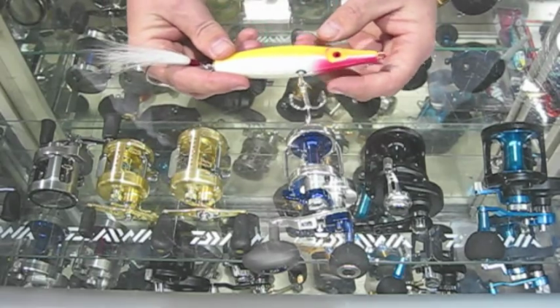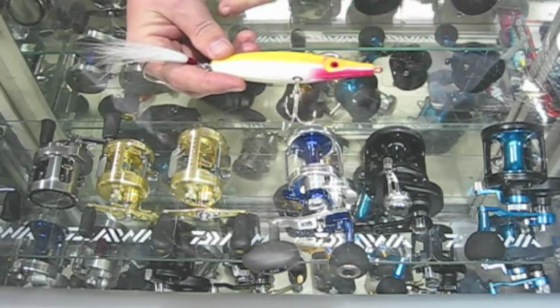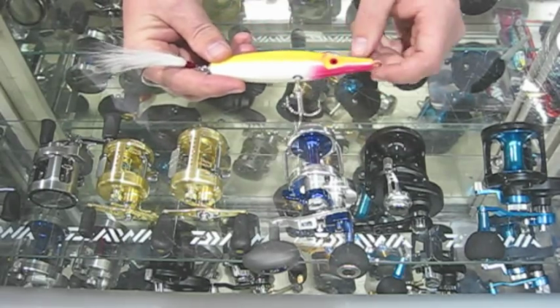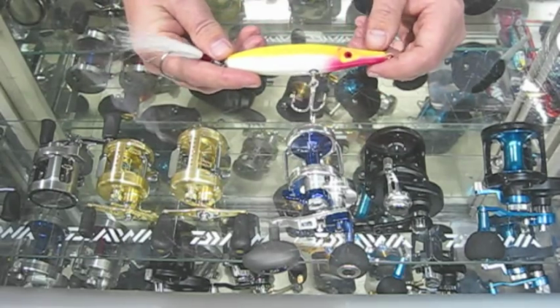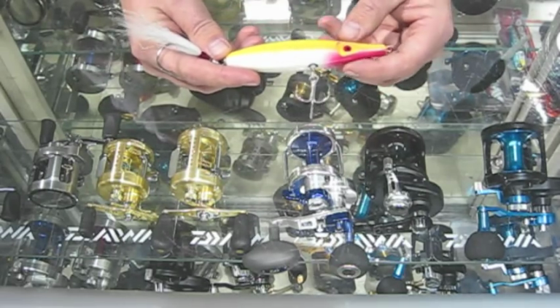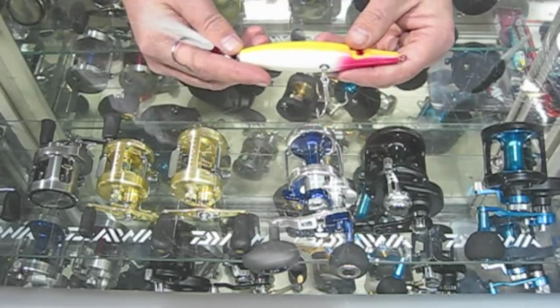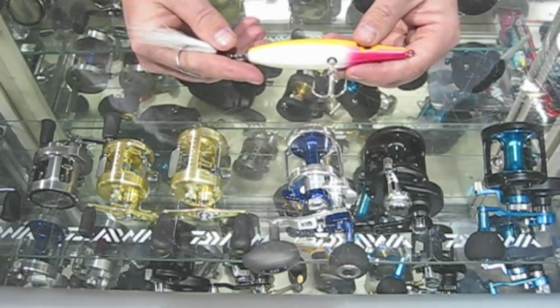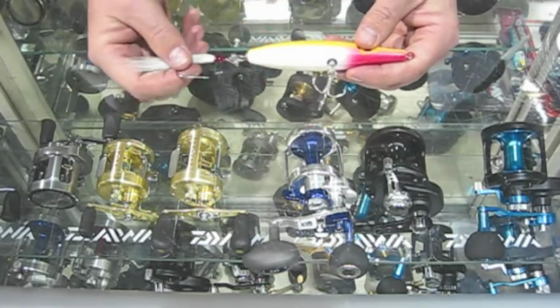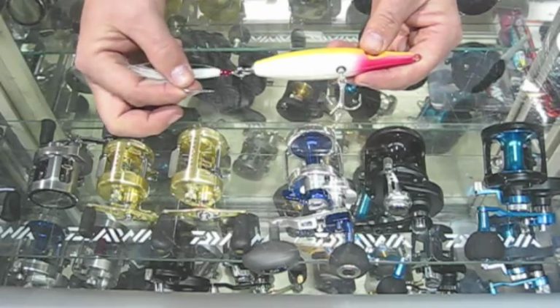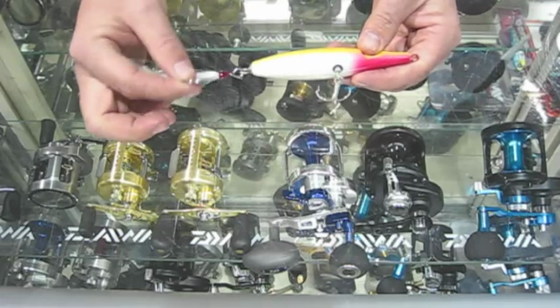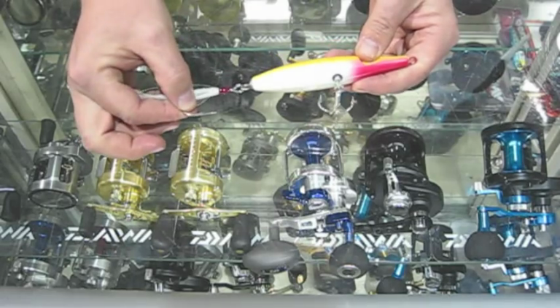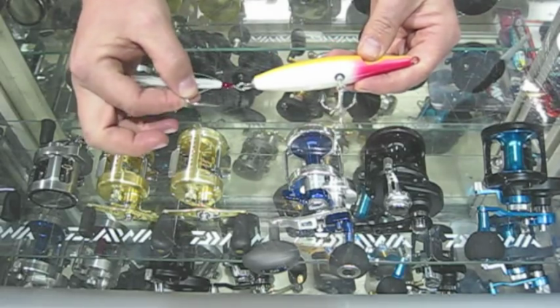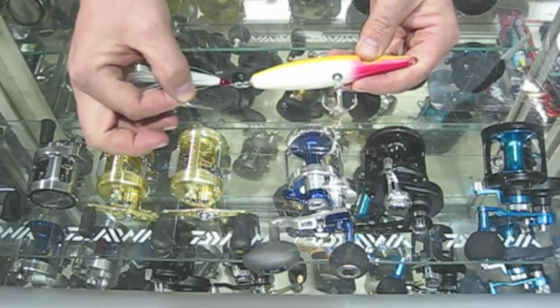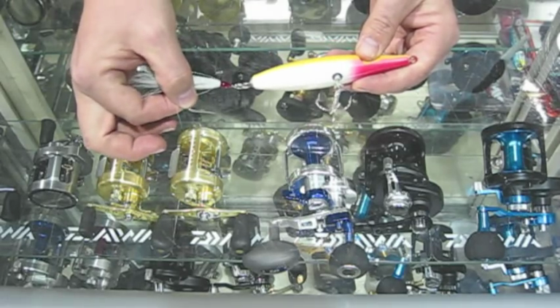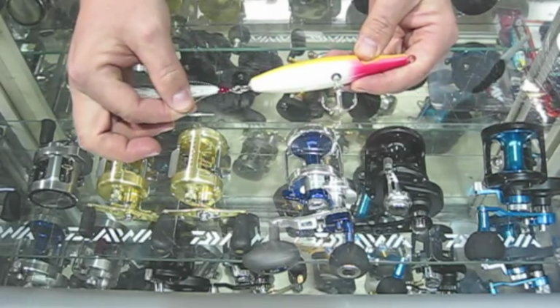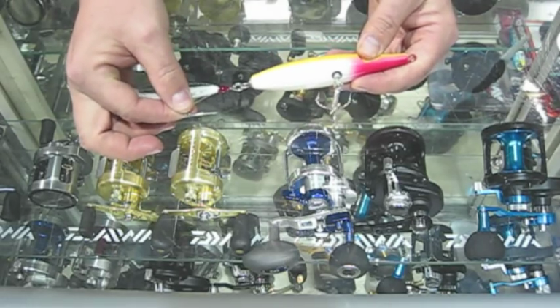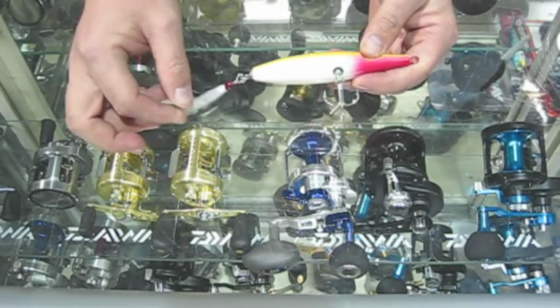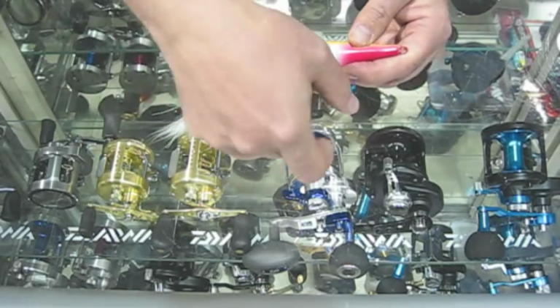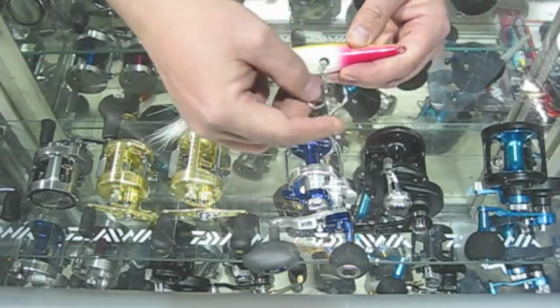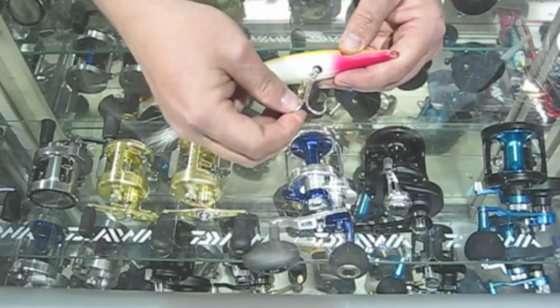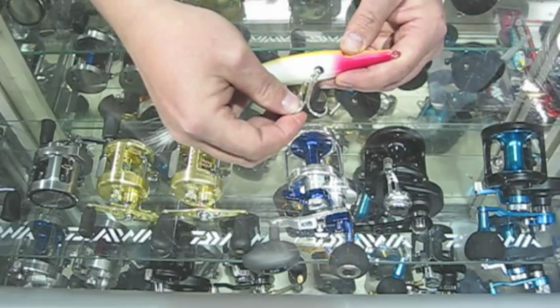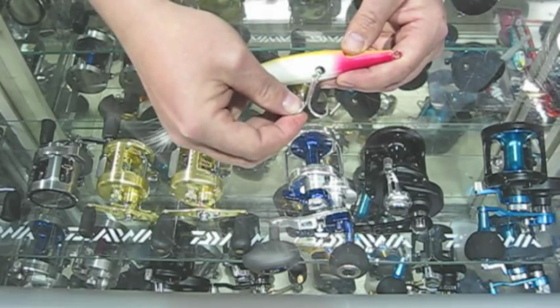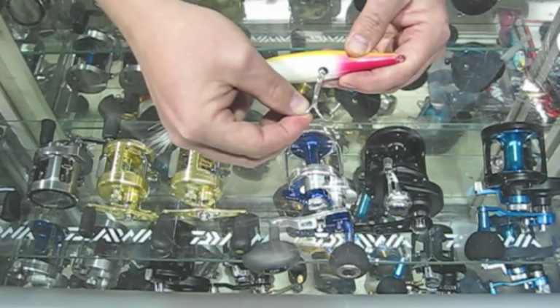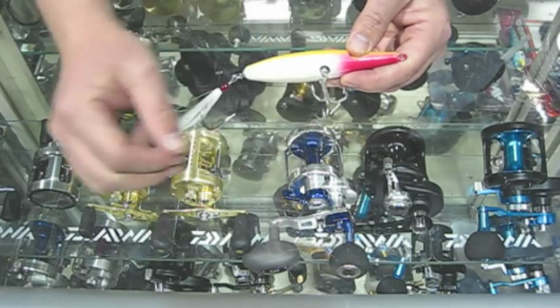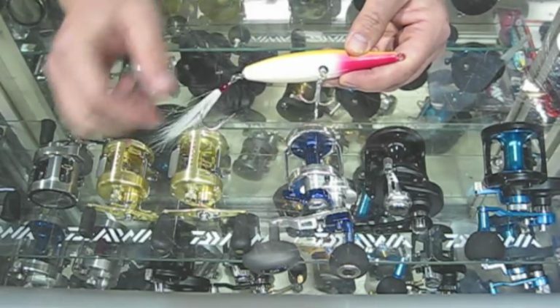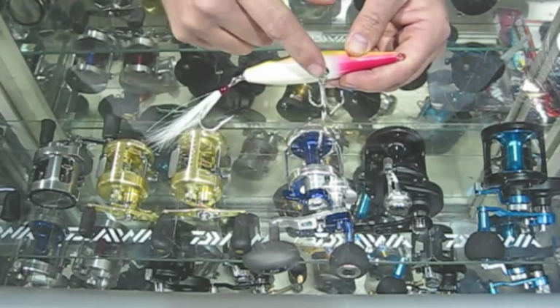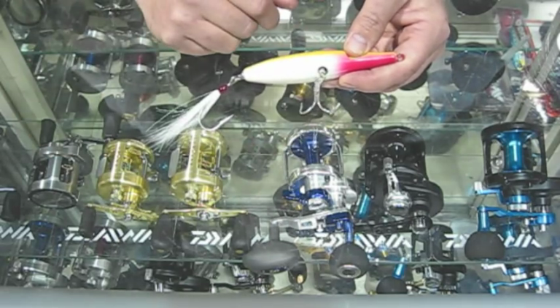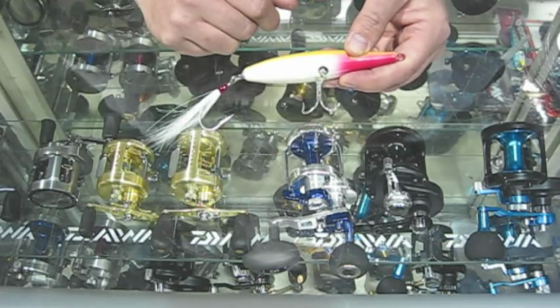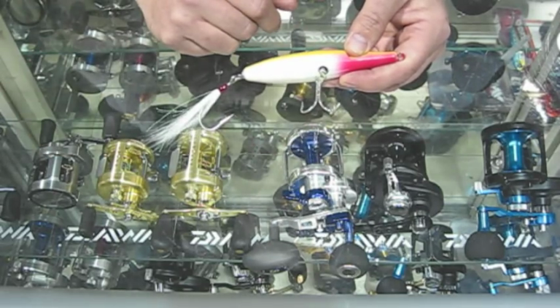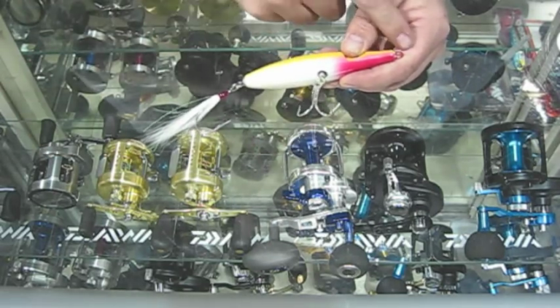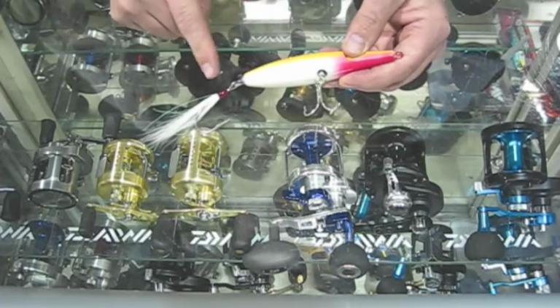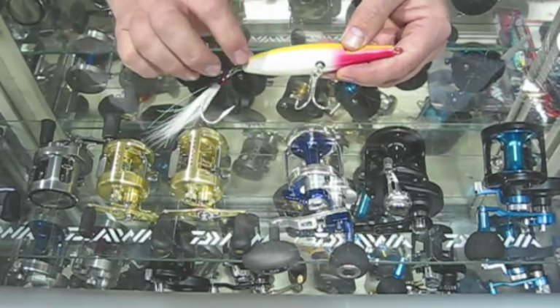This is actually a shorter version of their Needlefish. It uses a Mustad-dressed stainless sidewash hook in the back, and their 3X-strong treble on the front, Spro swivels, through wire.